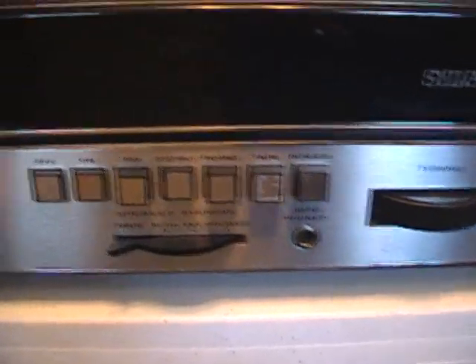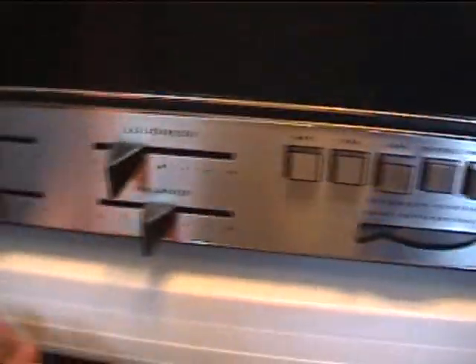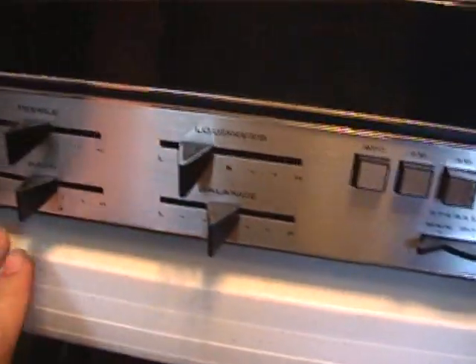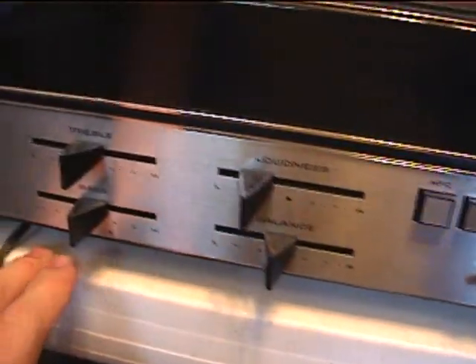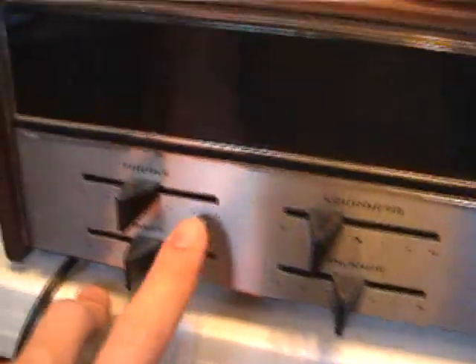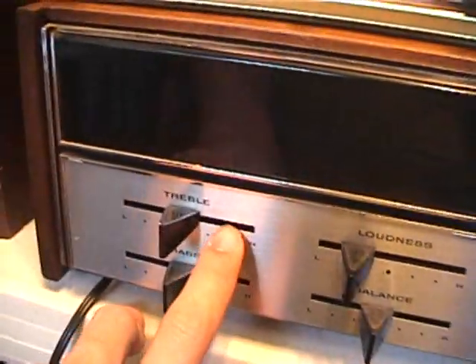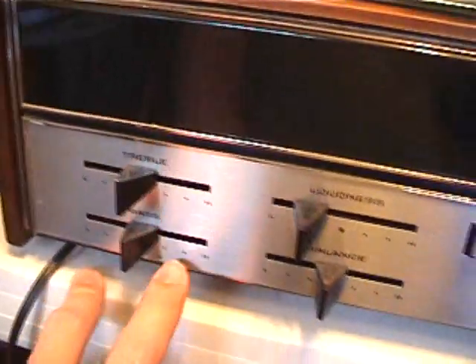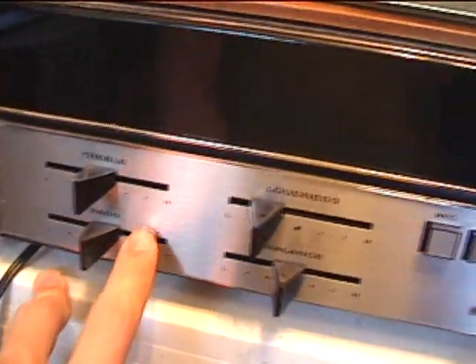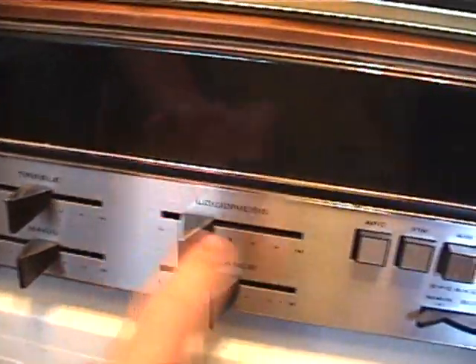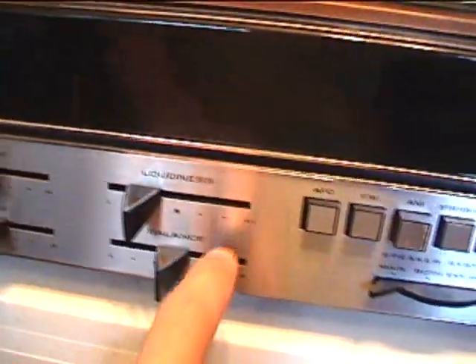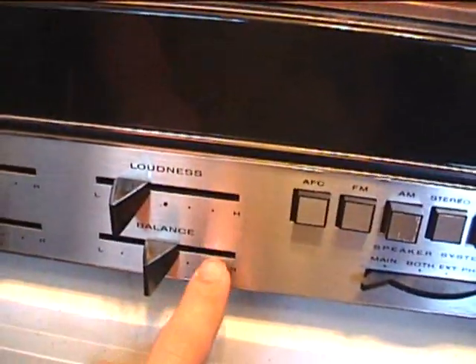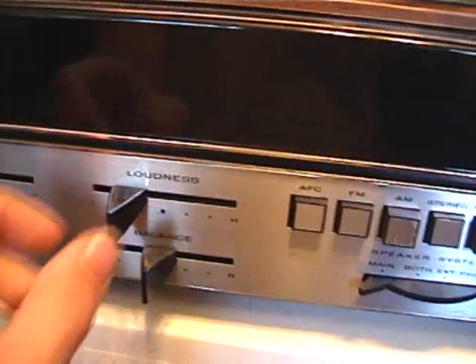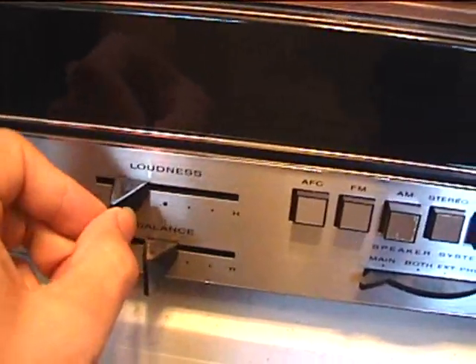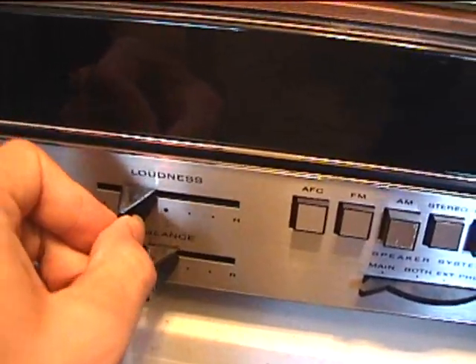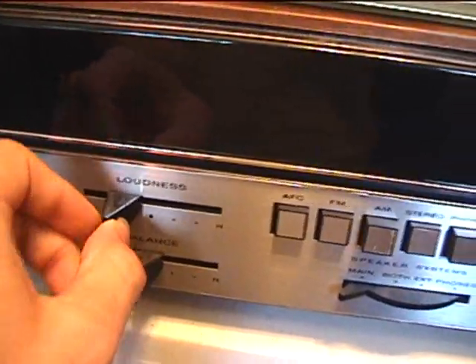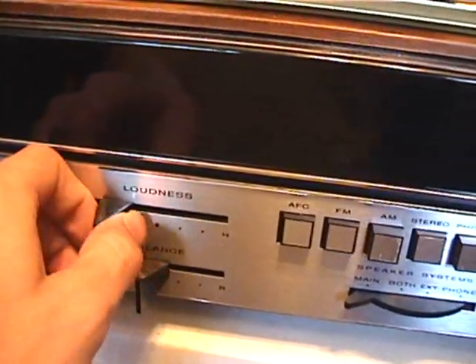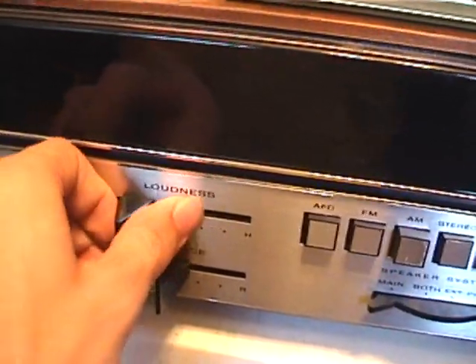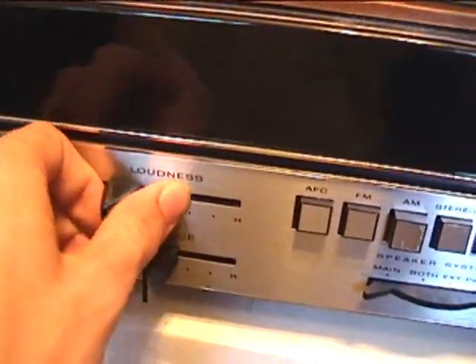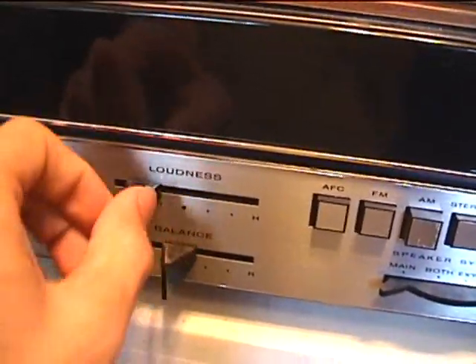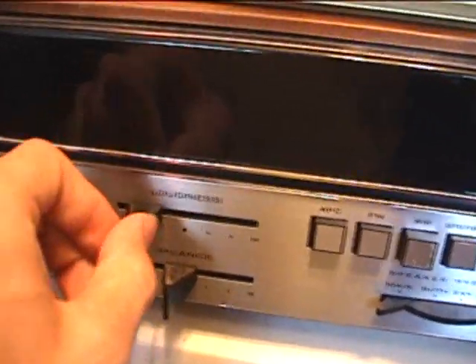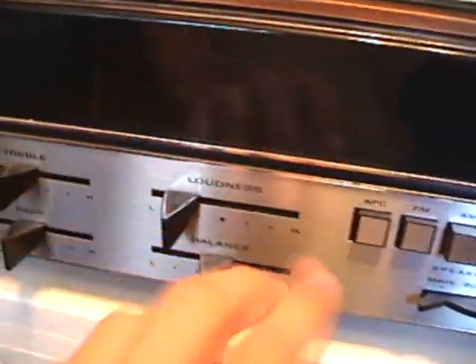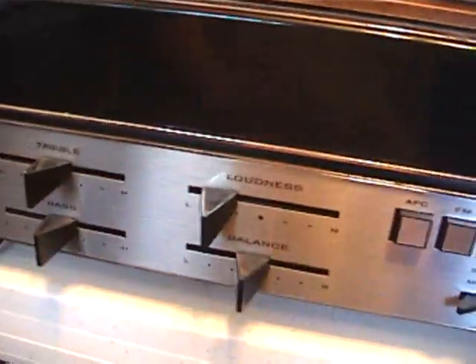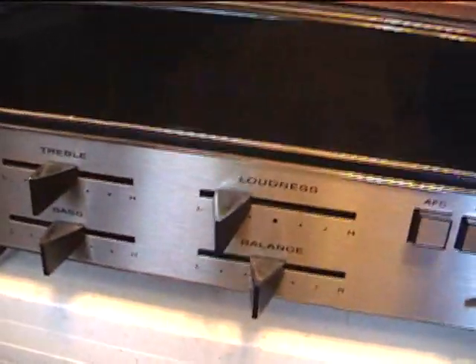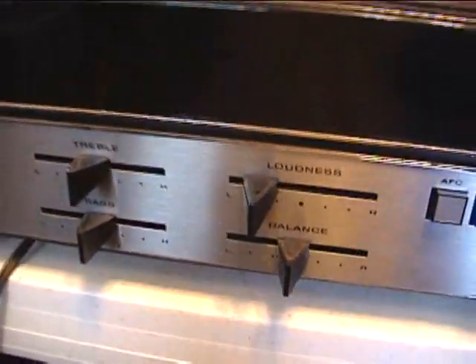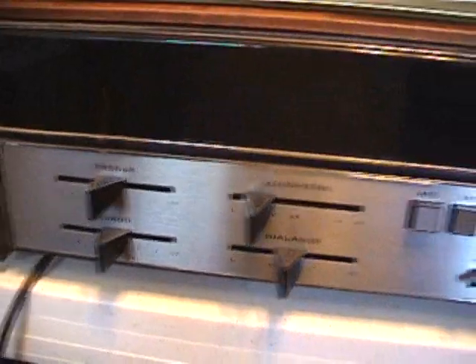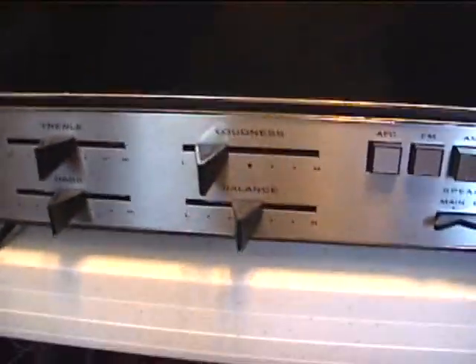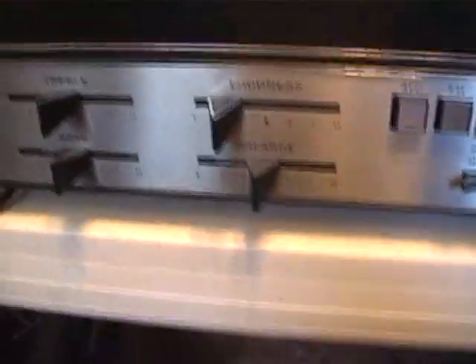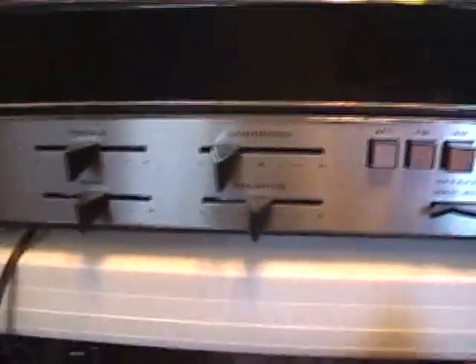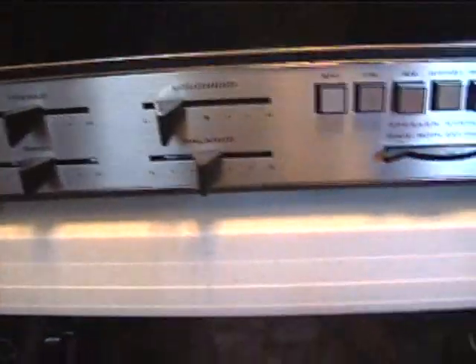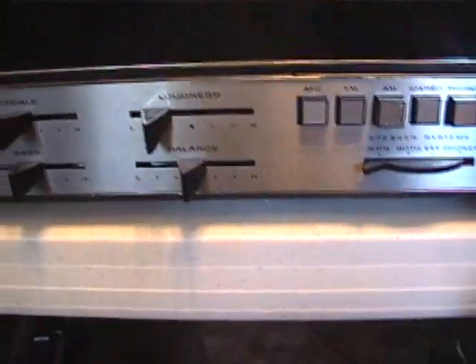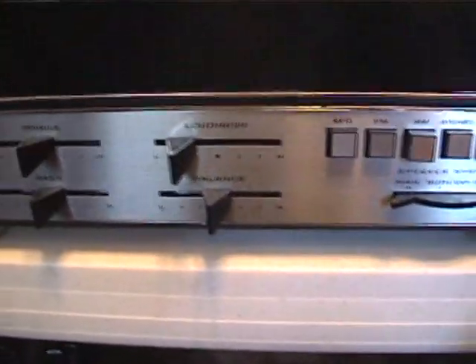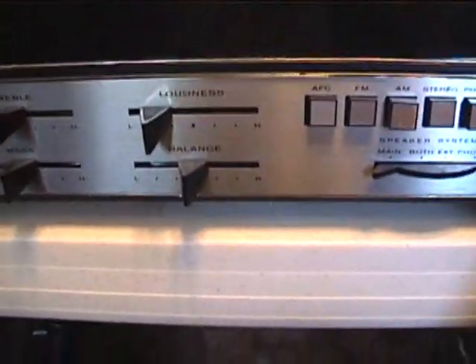The only thing I had to do was spray these controls because they were really staticky when you moved them — you had to jiggle them to get the sound to come through properly. But I sprayed them with WD-40 and they run smoothly now.